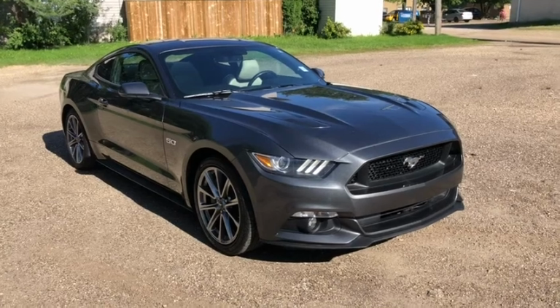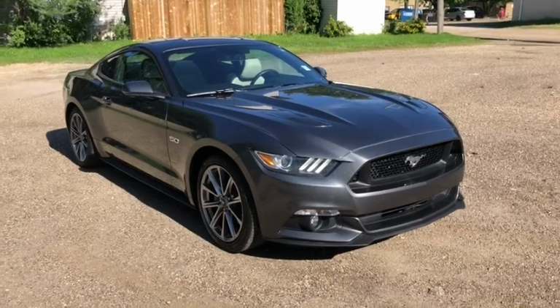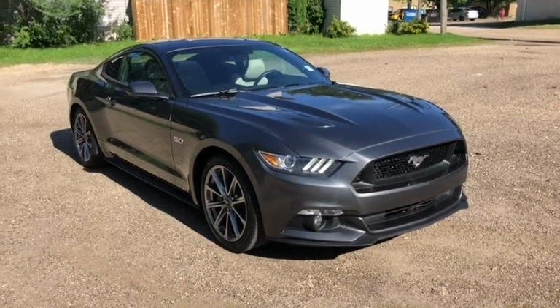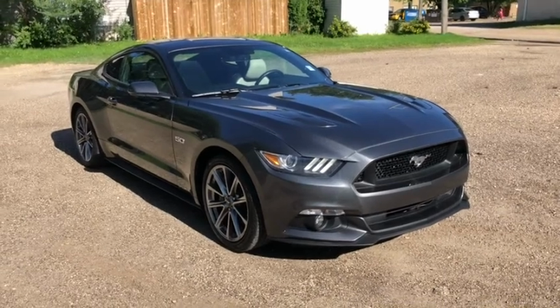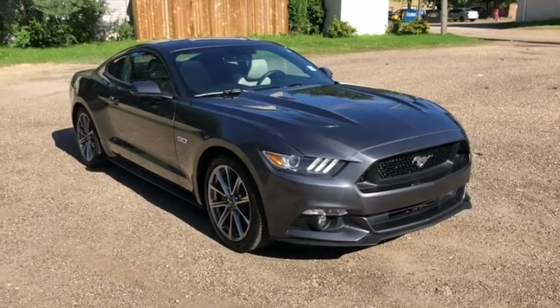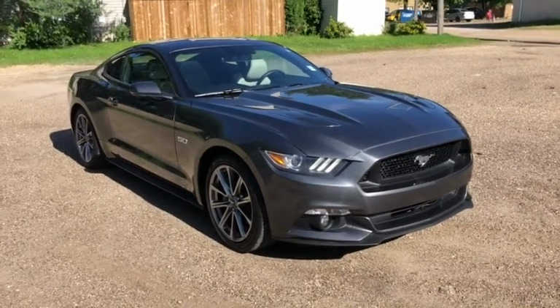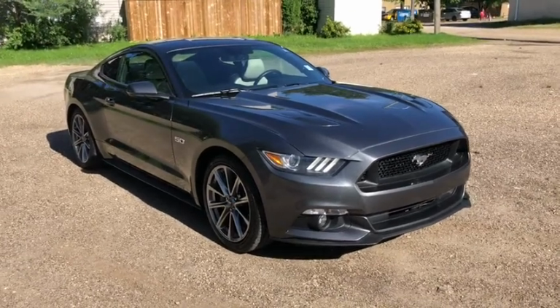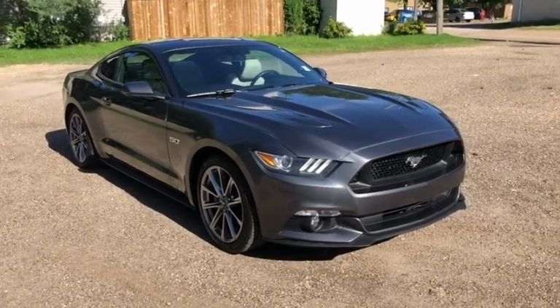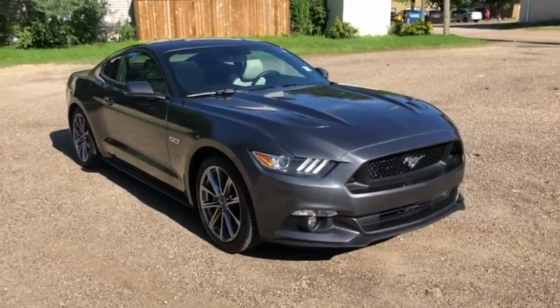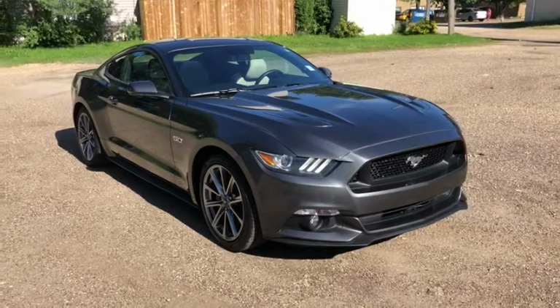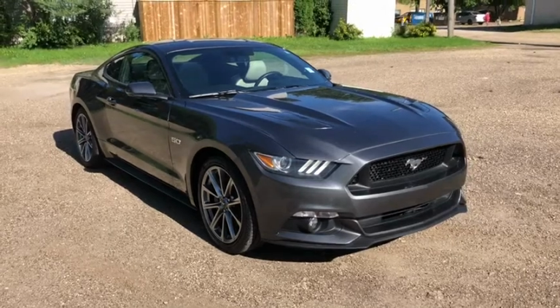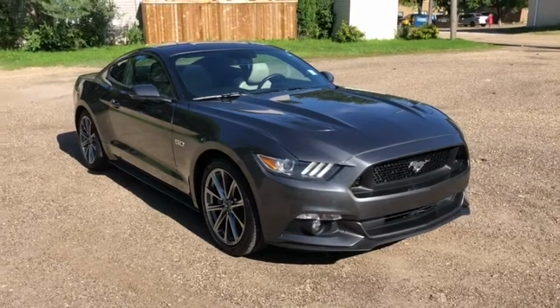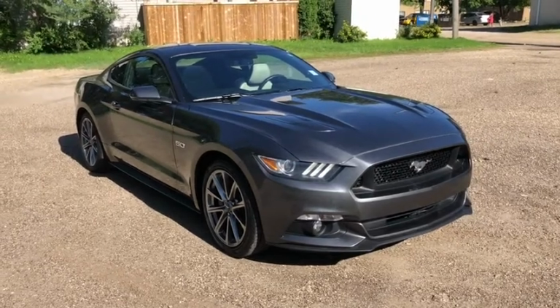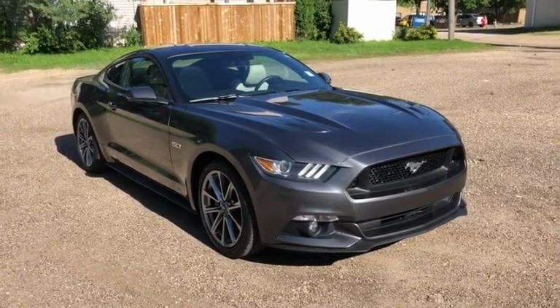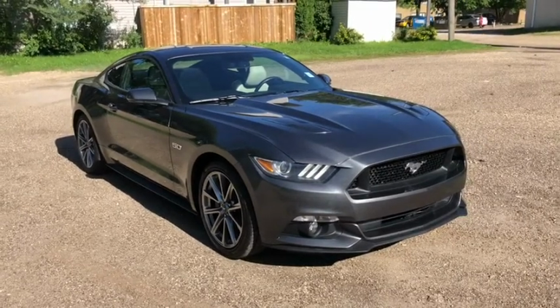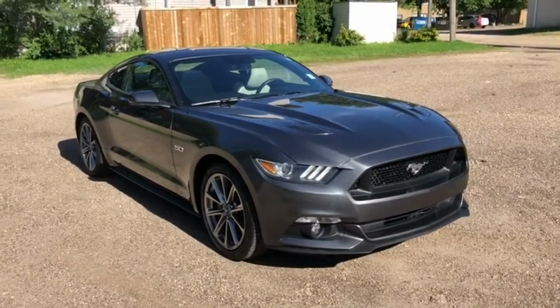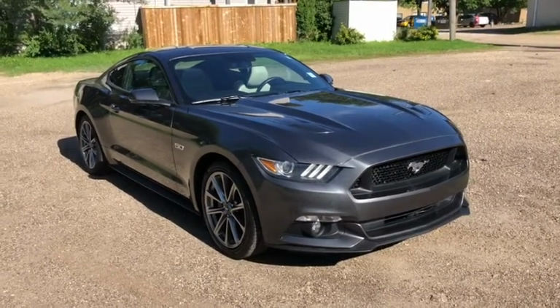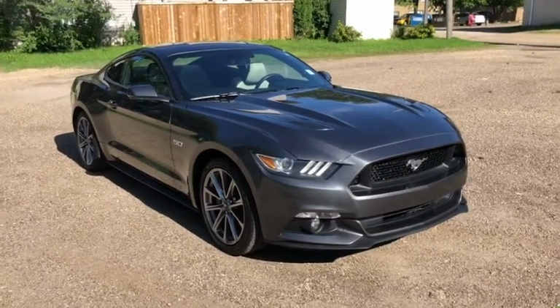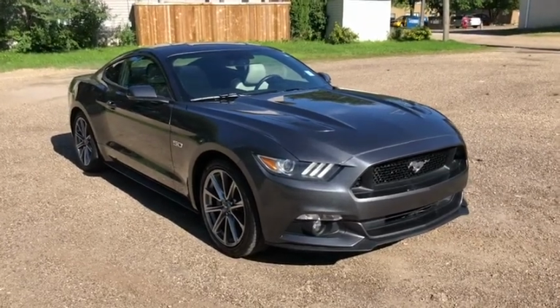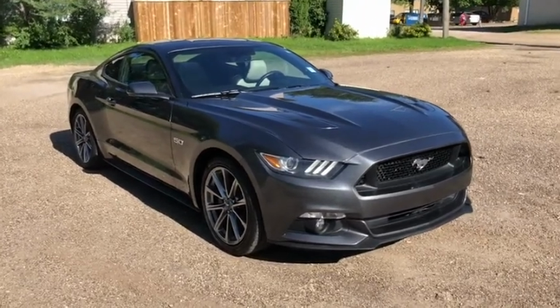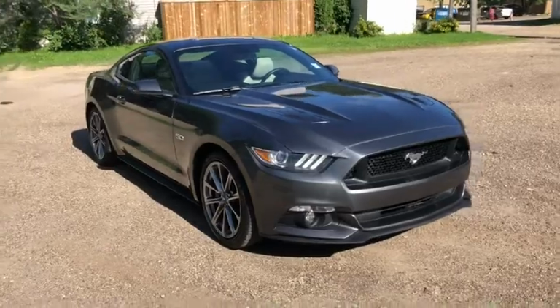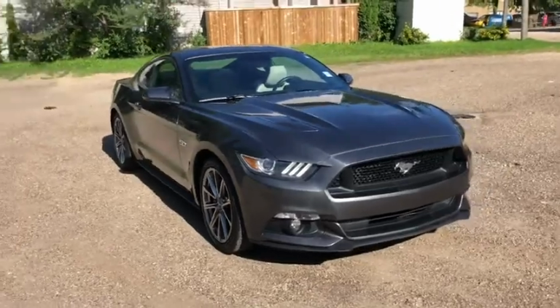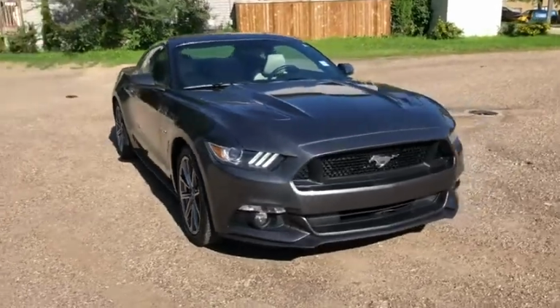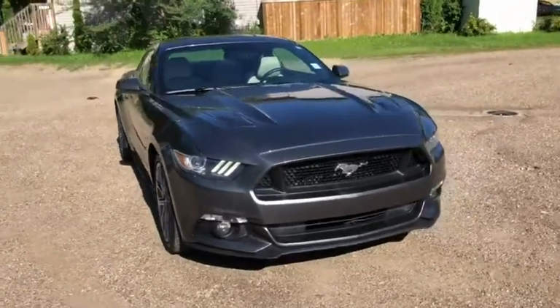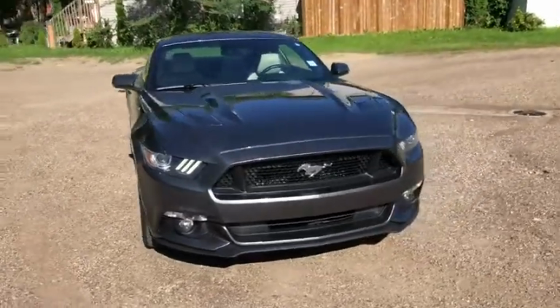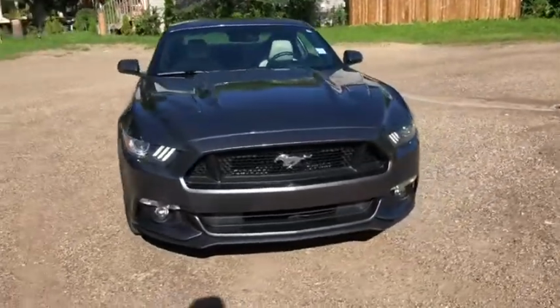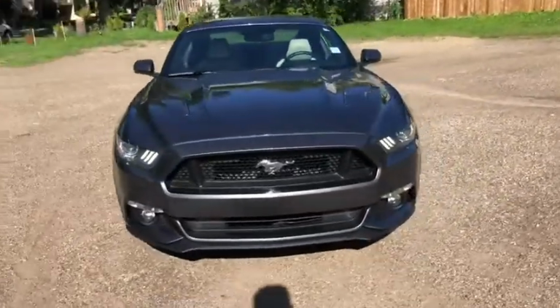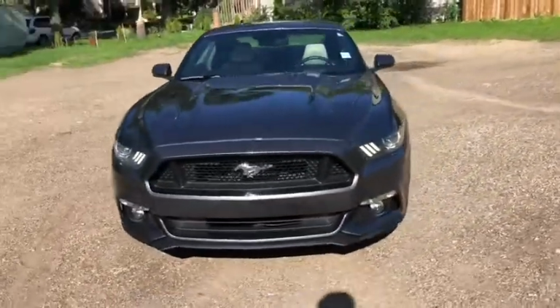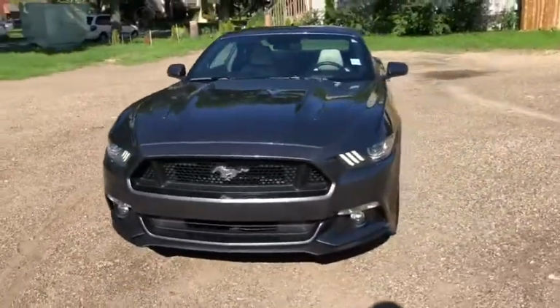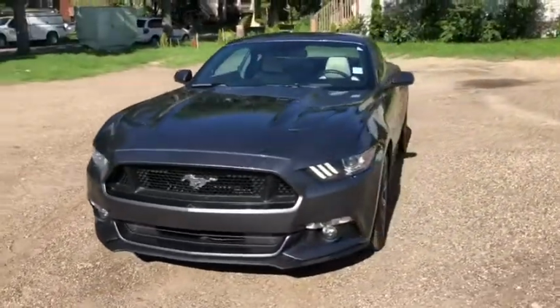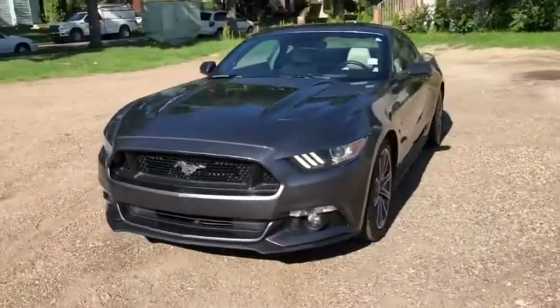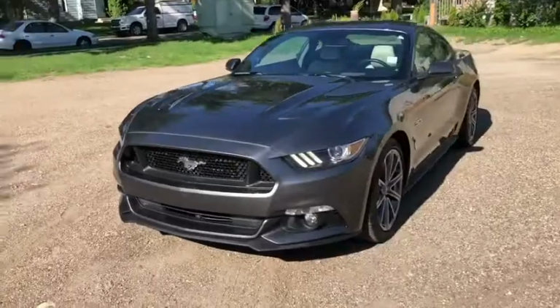Hey, it's Lindsay again at Waterloo Ford Lincoln. Today I'm showing you this 2015 Ford Mustang GT Premium in grey. This Mustang has the 5-litre V8 engine with automatic transmission and rear wheel drive.